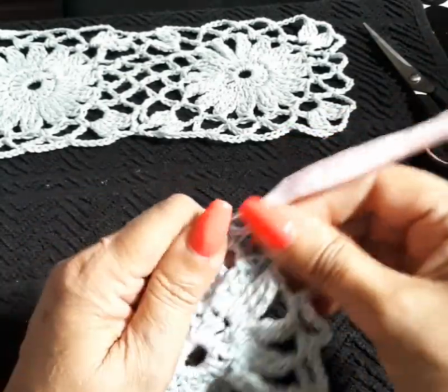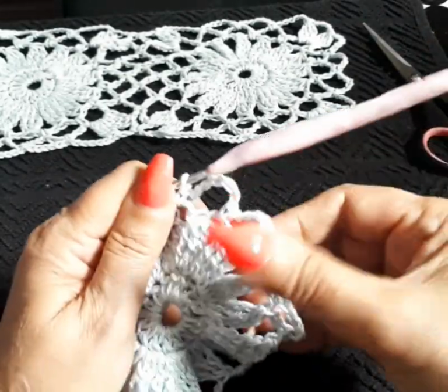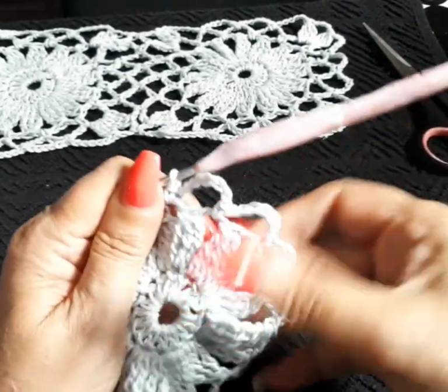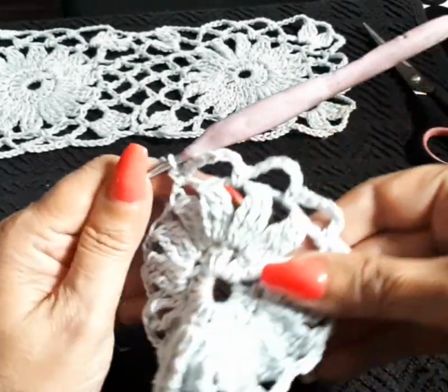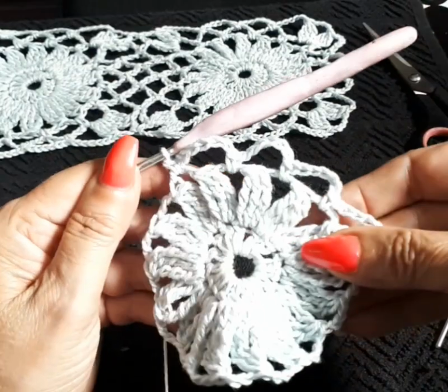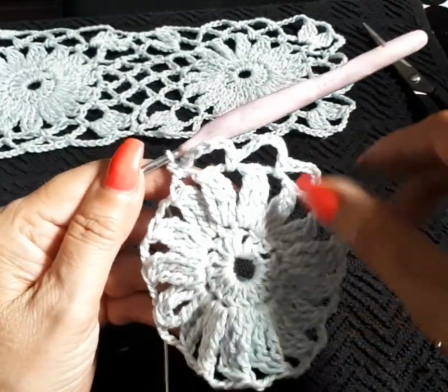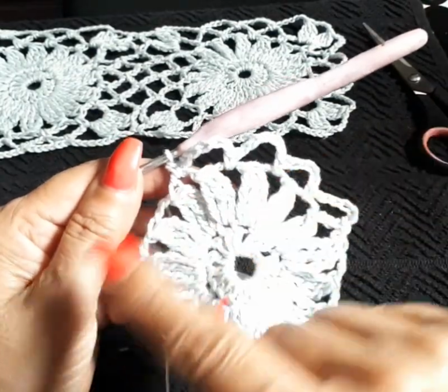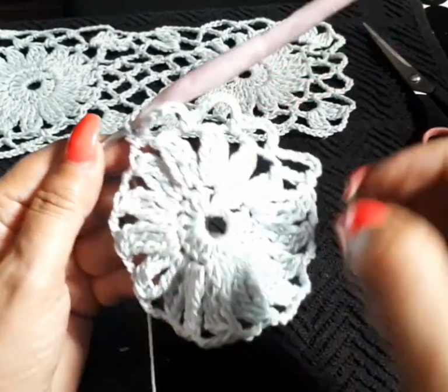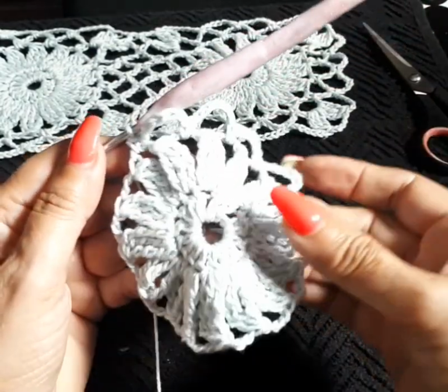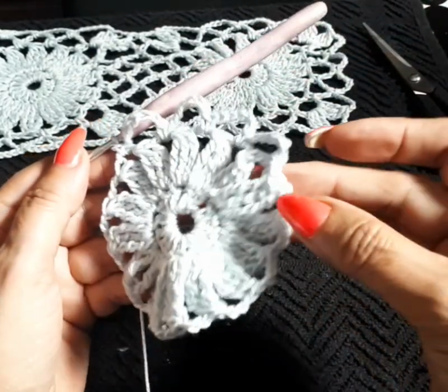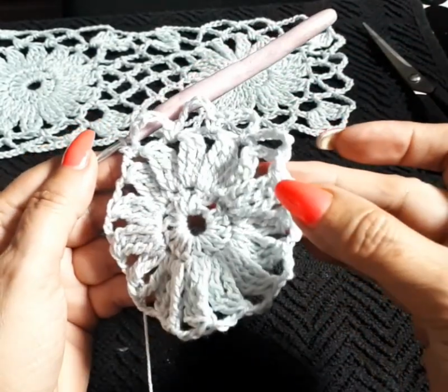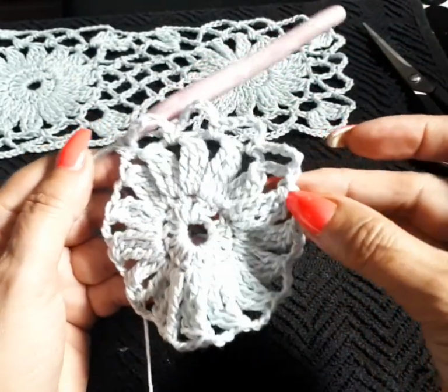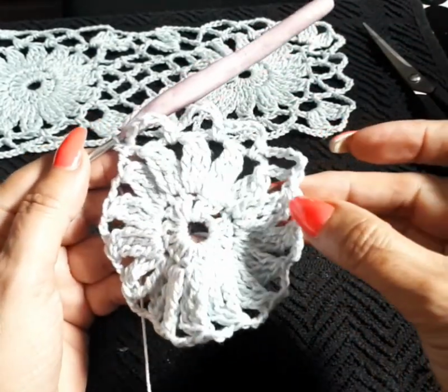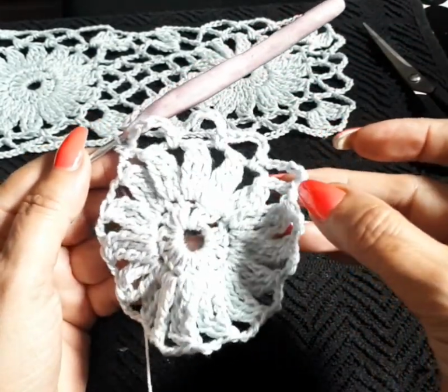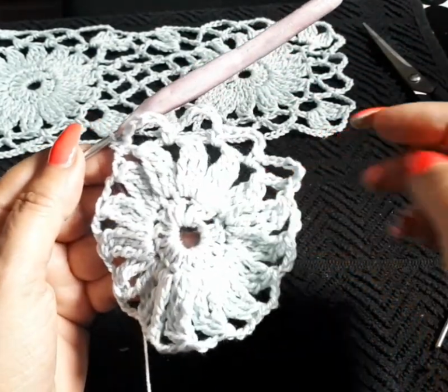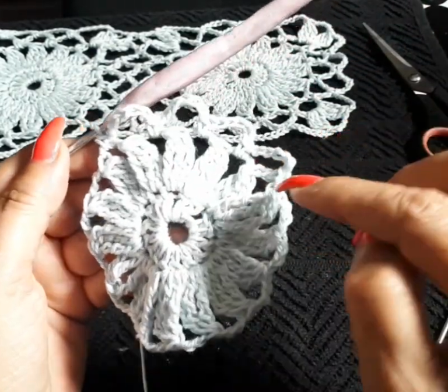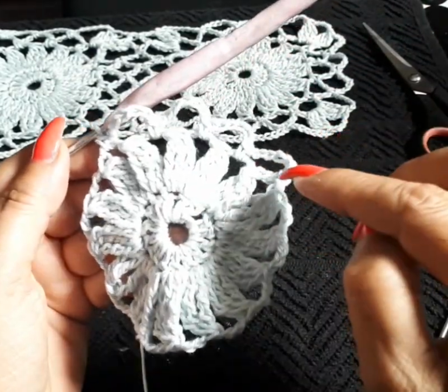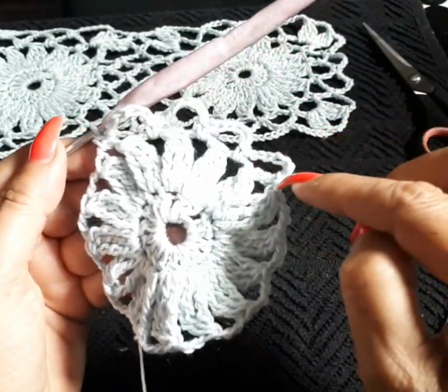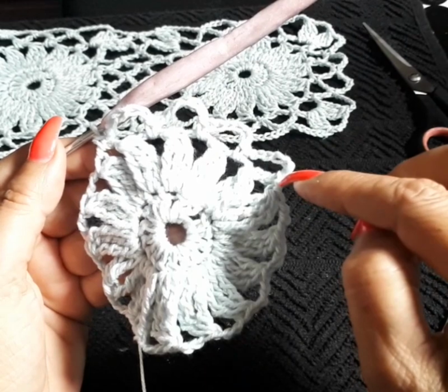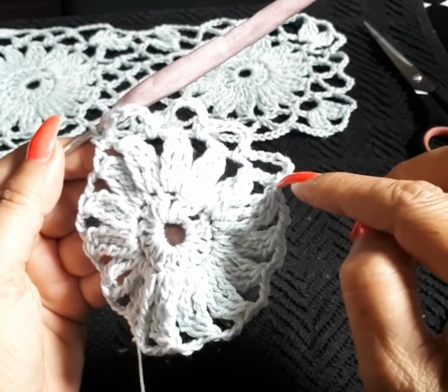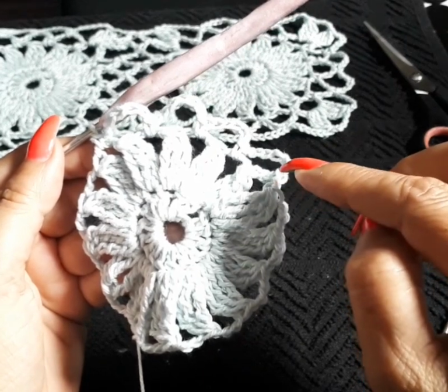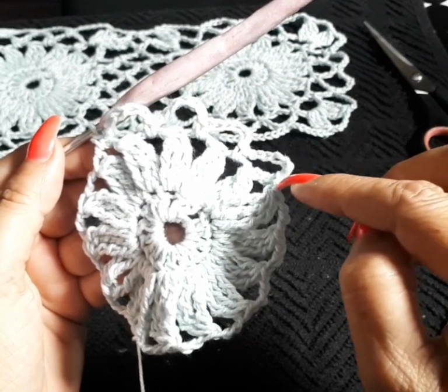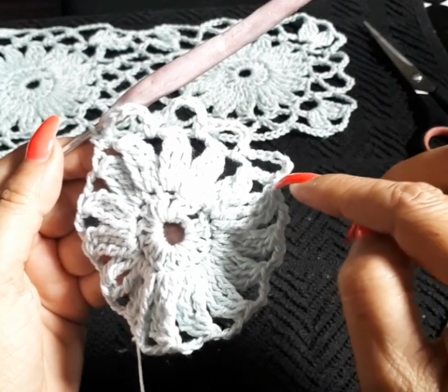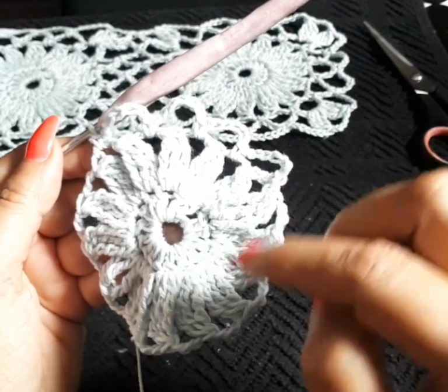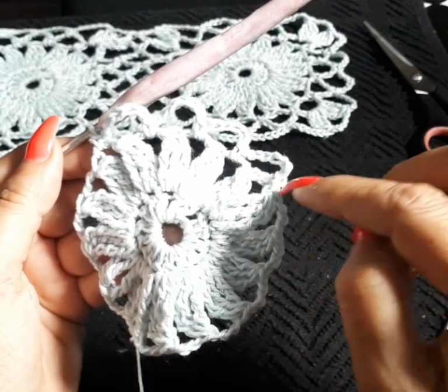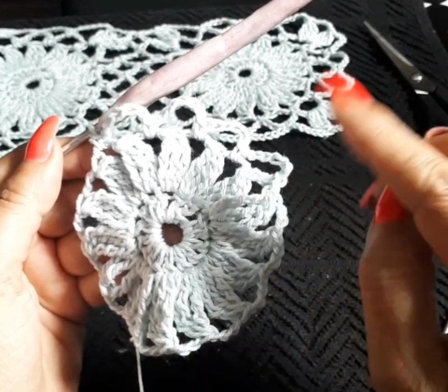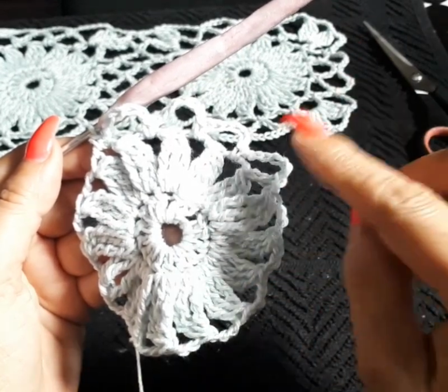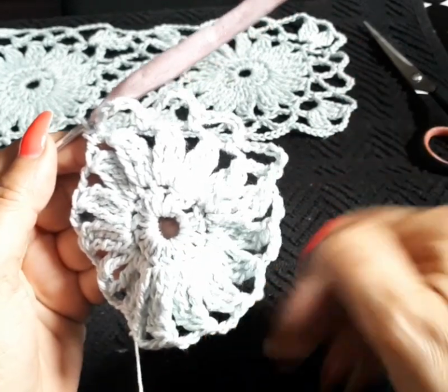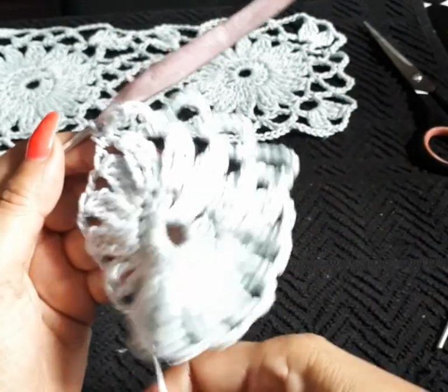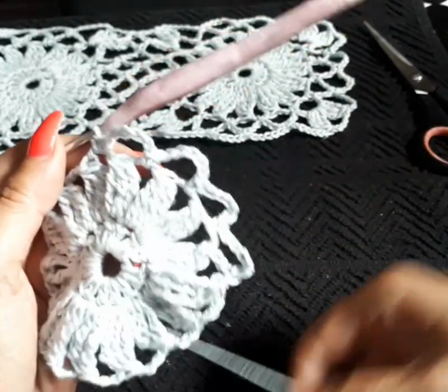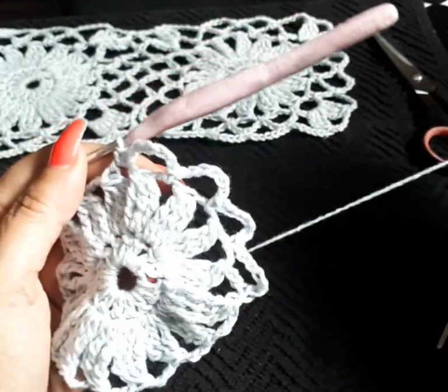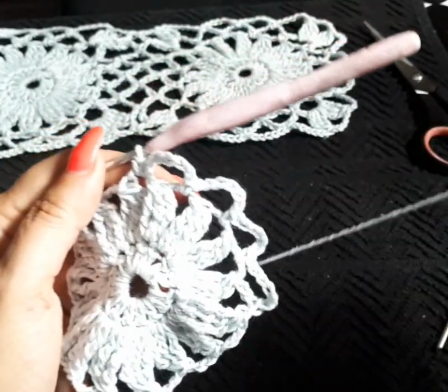Continue to do it all the way around, and I'll meet you at the end to show you again the little trick because we're going to move to the next row up. We need one more to close up — chain three, come on our first one to close it up.